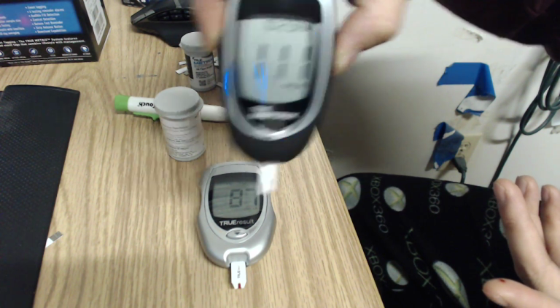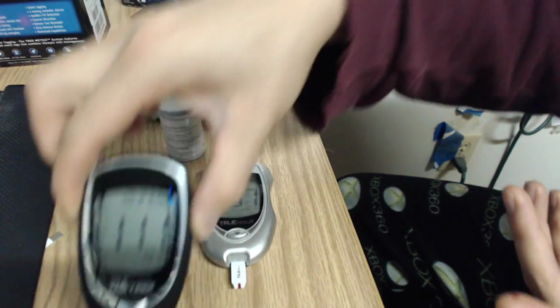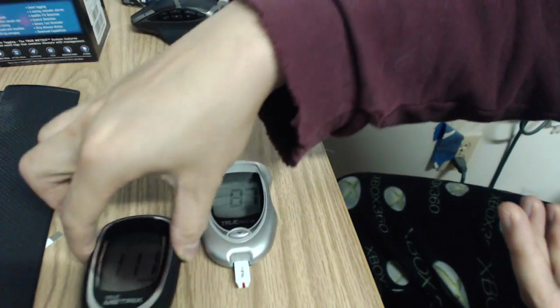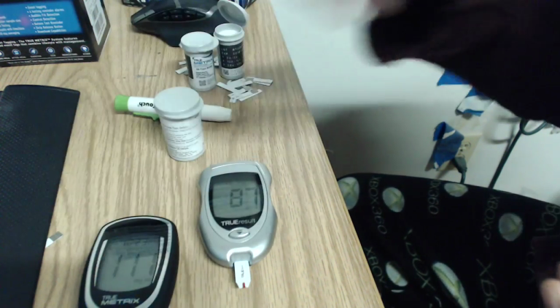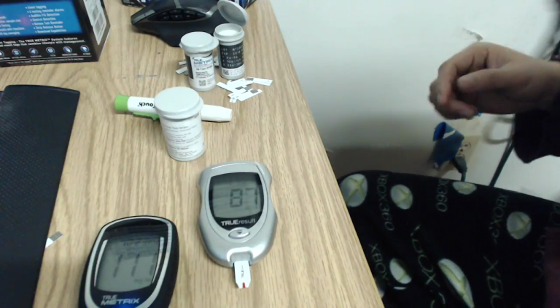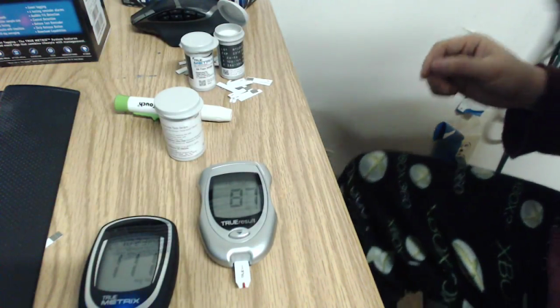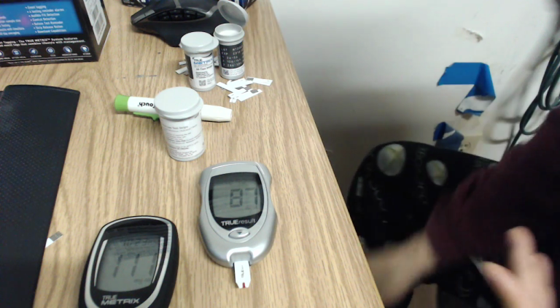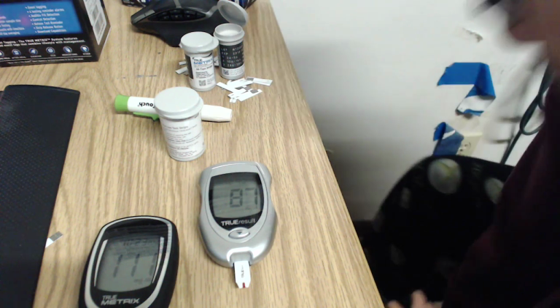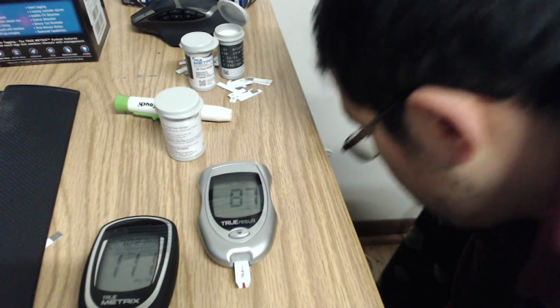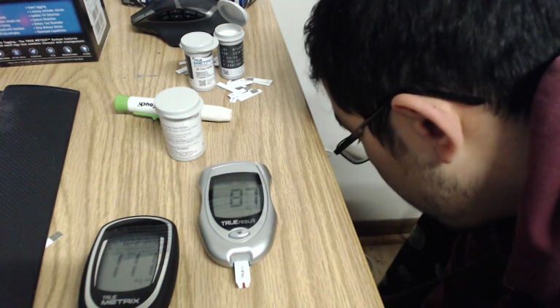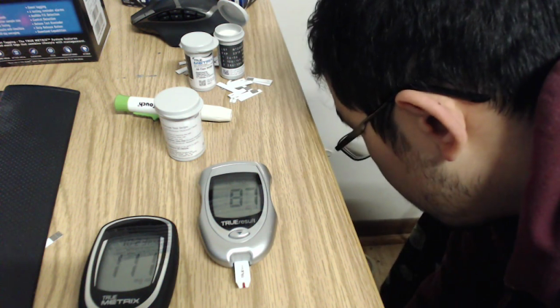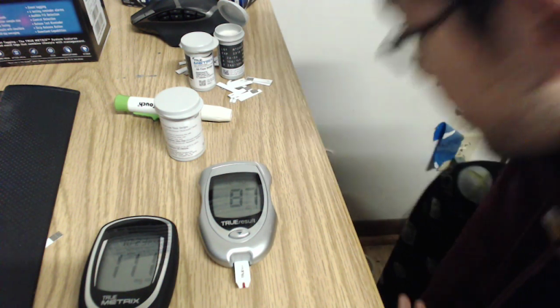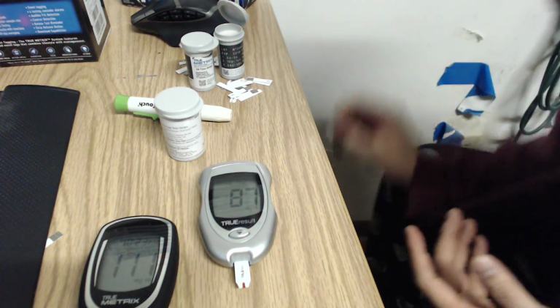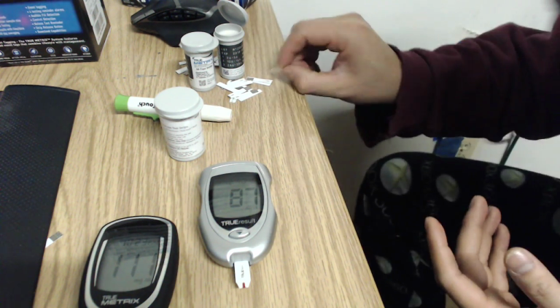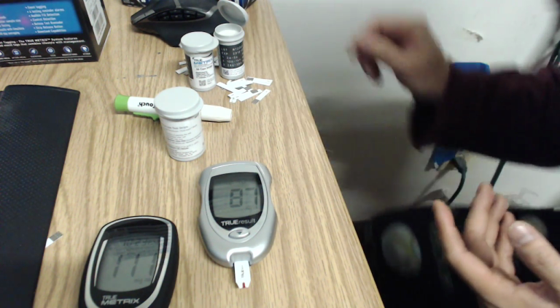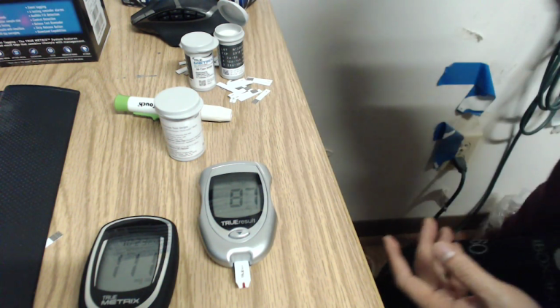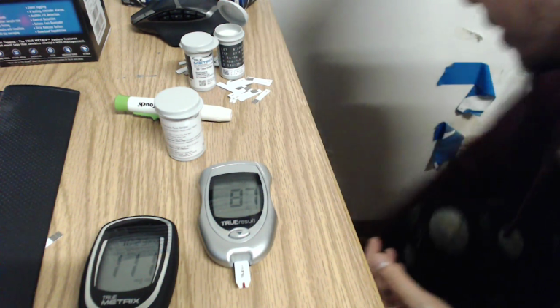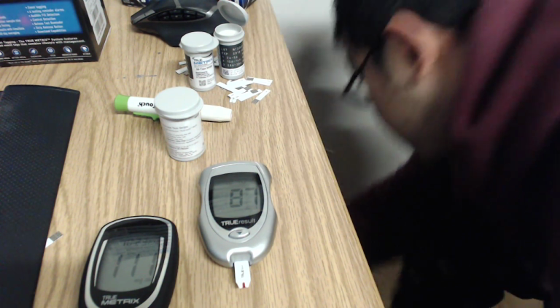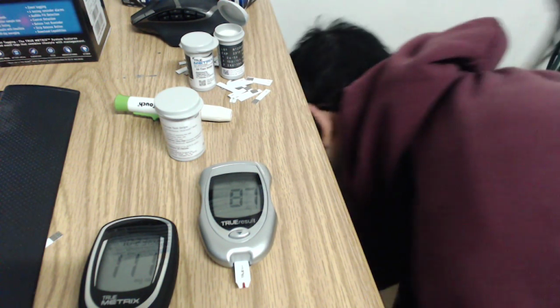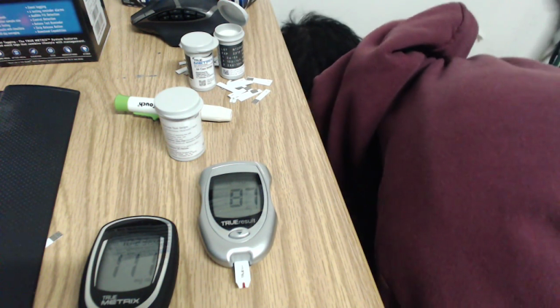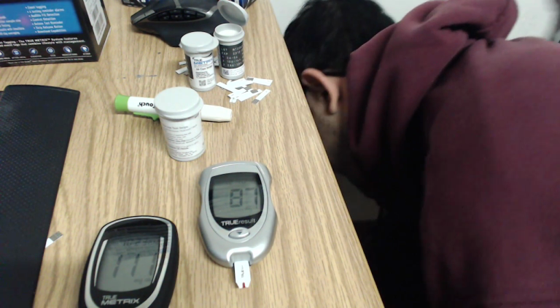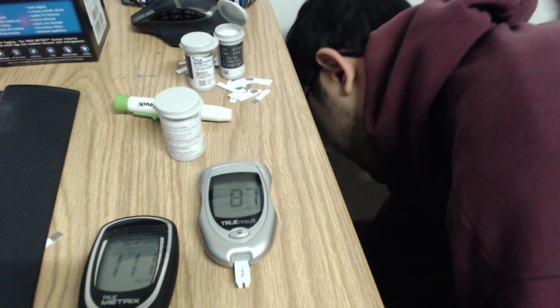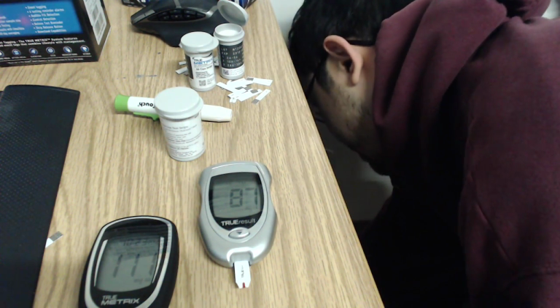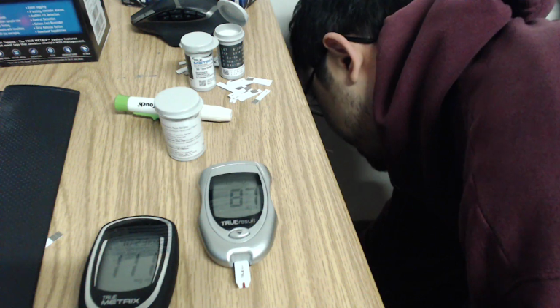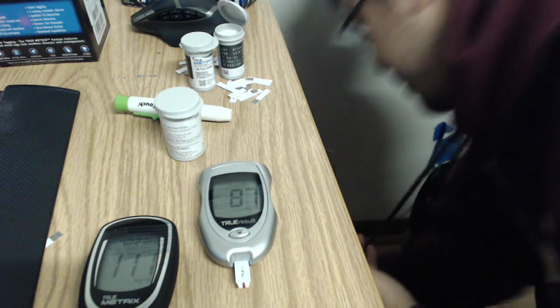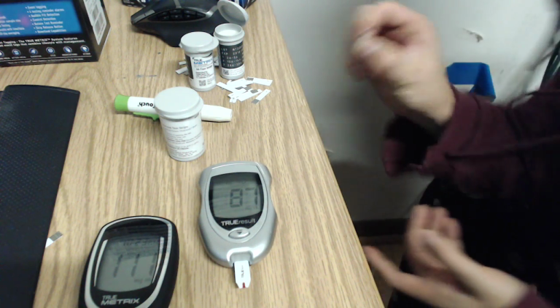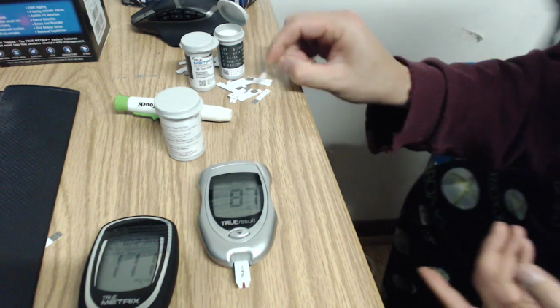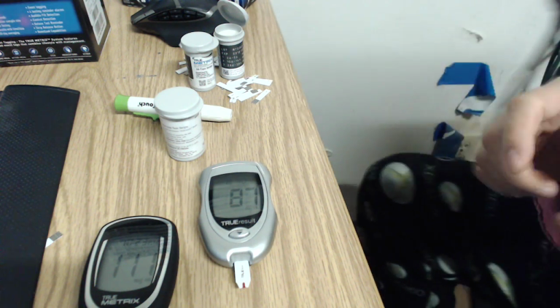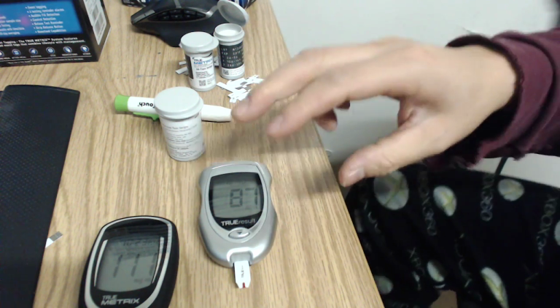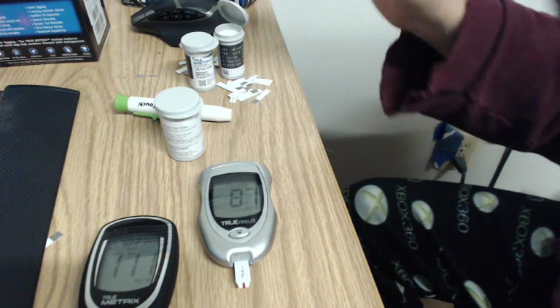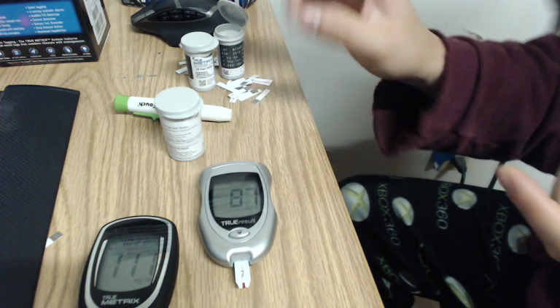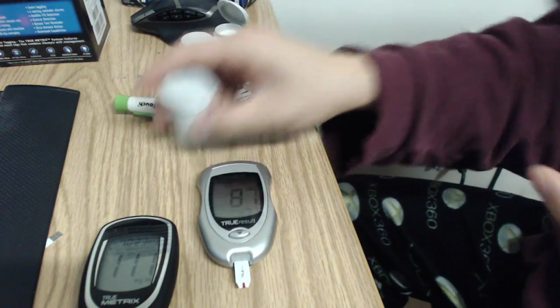111 — that's six points different right there for you guys to see. That's kind of a big difference. Let's do one more.